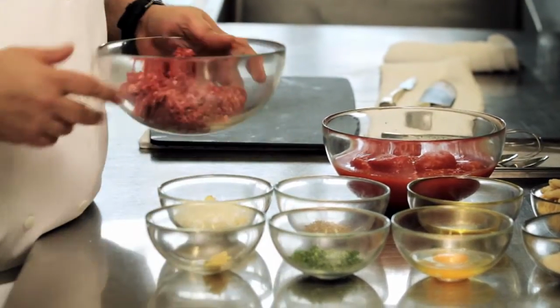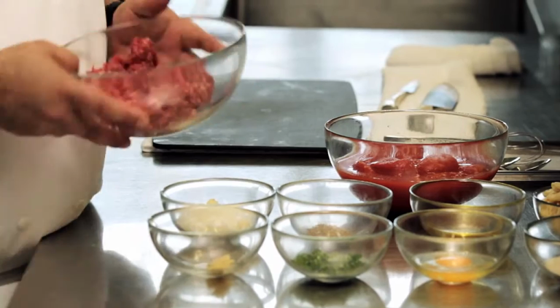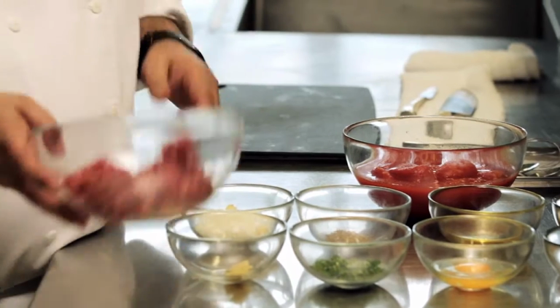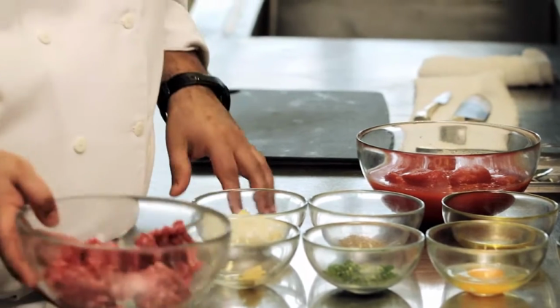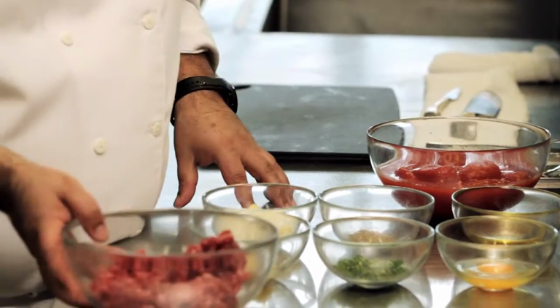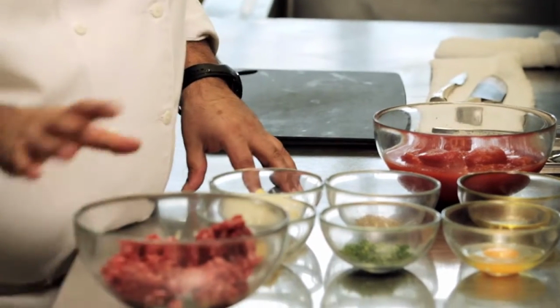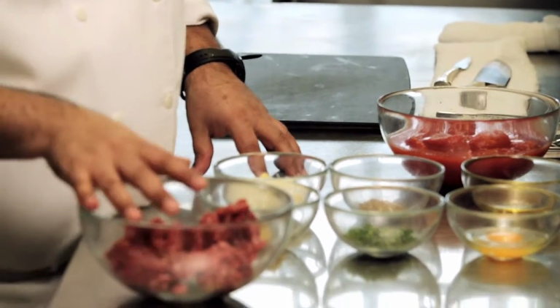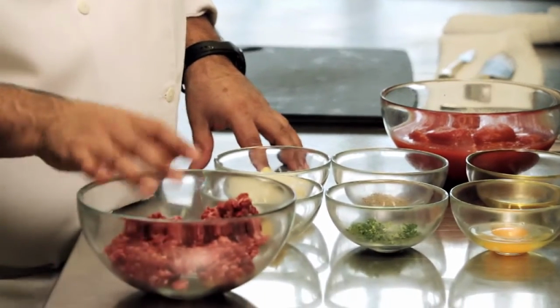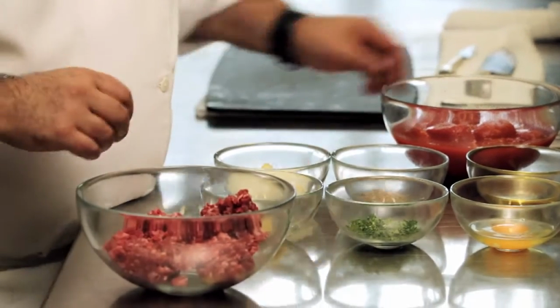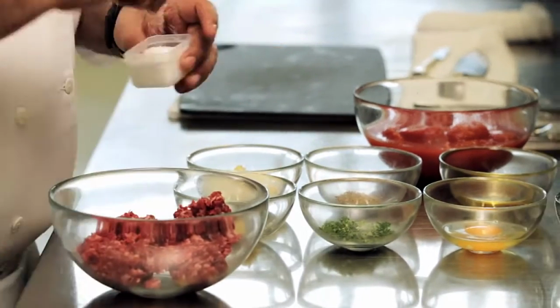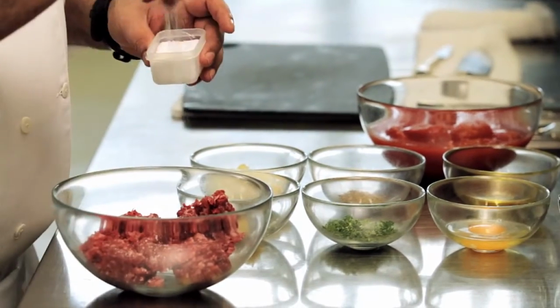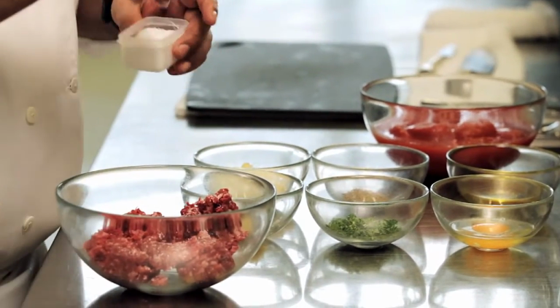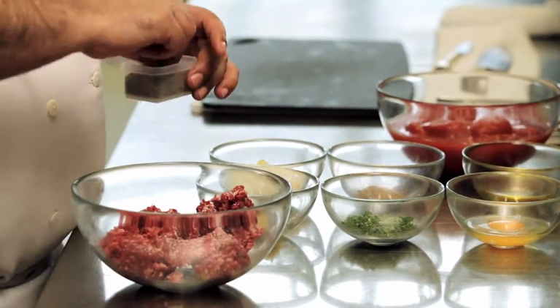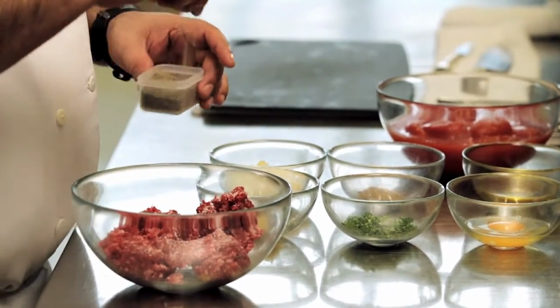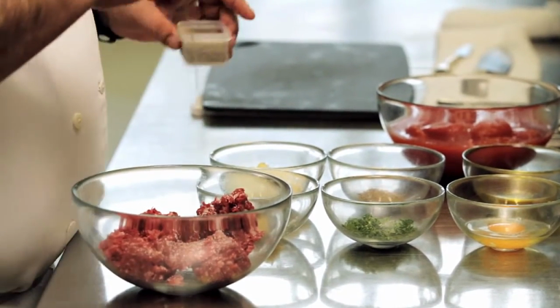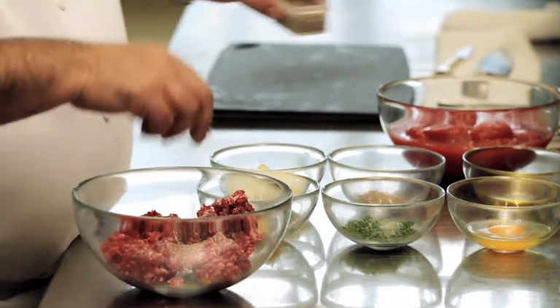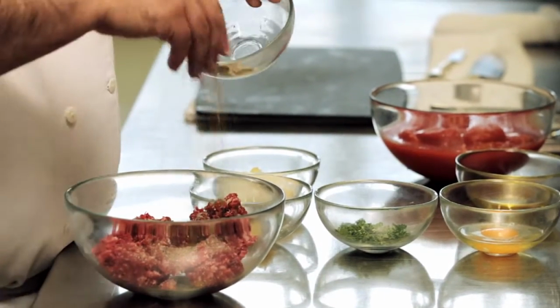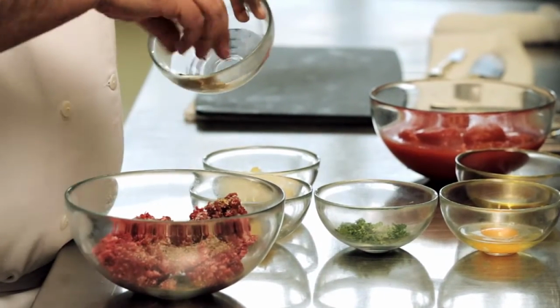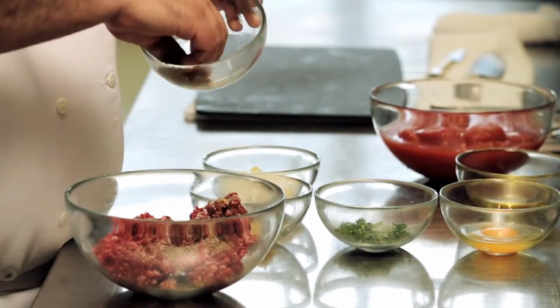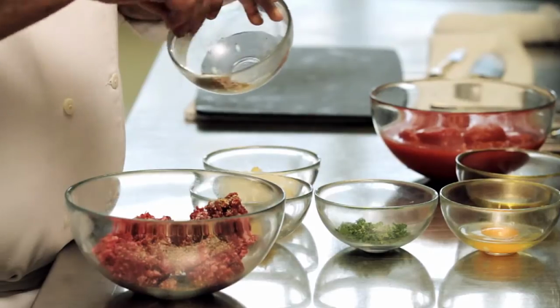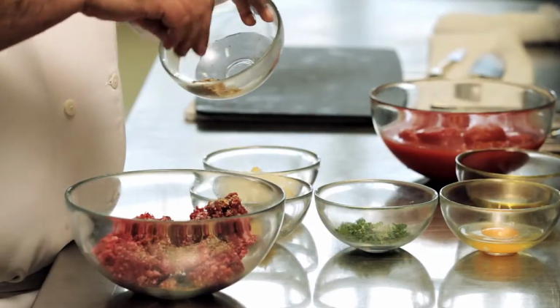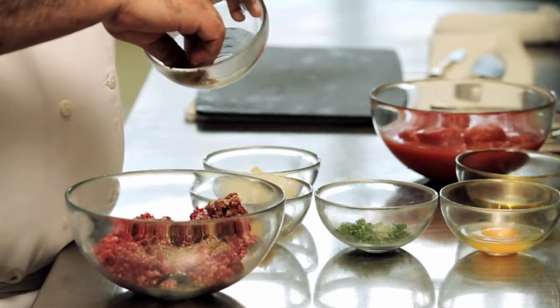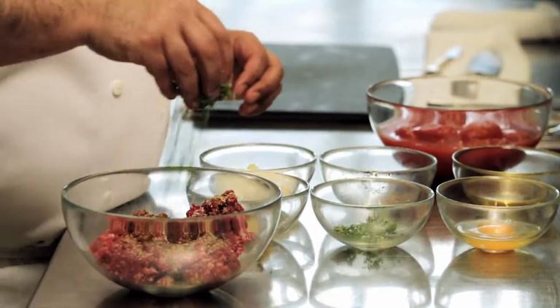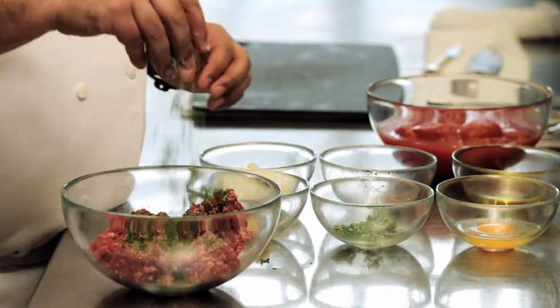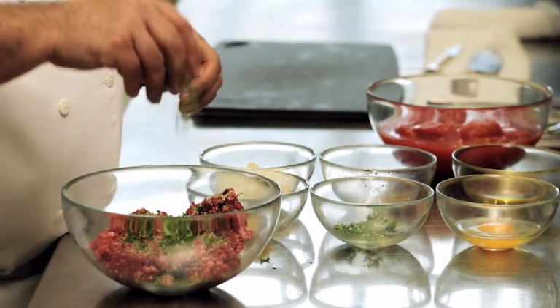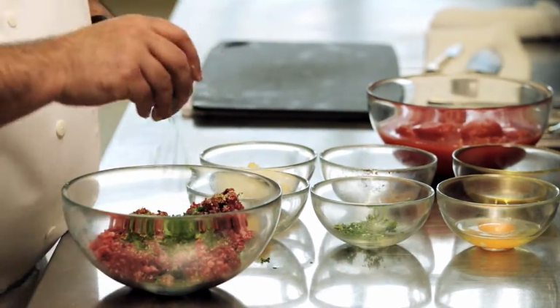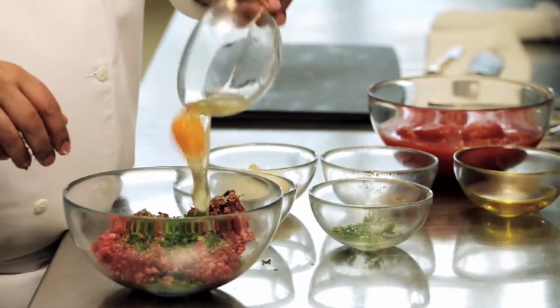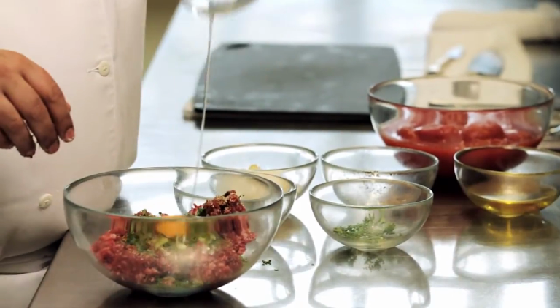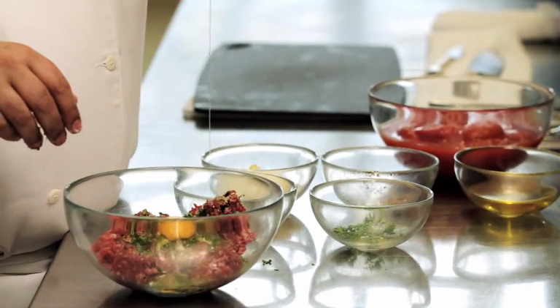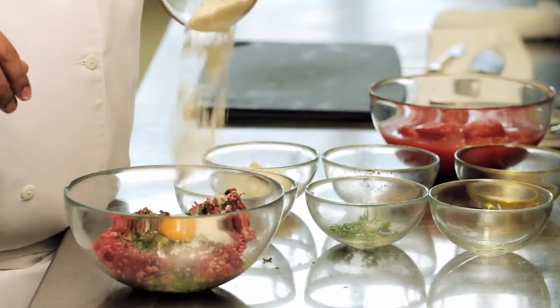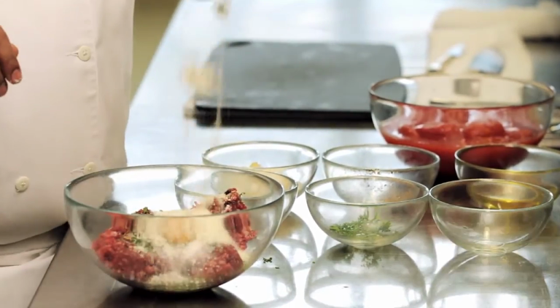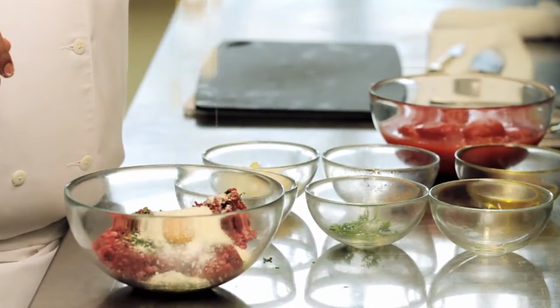So what we're going to need is ground meat to begin with, some salt, pepper, oregano, chili pepper, a little bit of parsley, egg, and parmesan cheese.